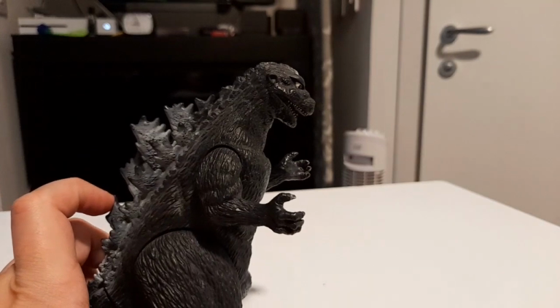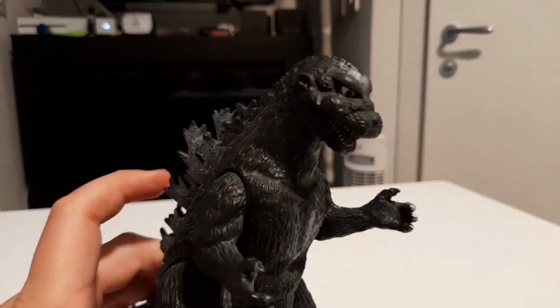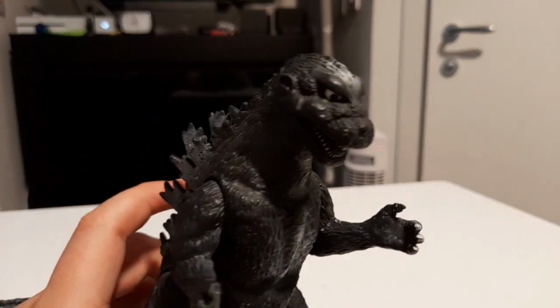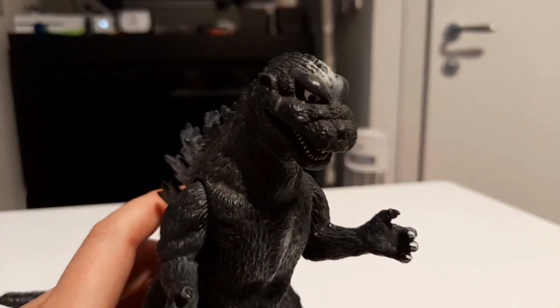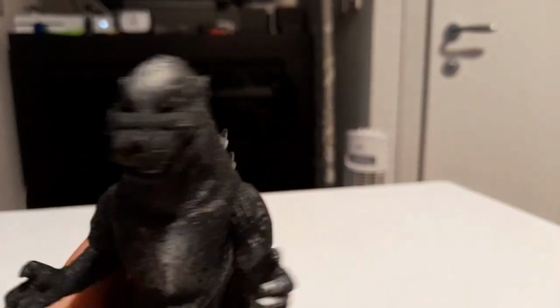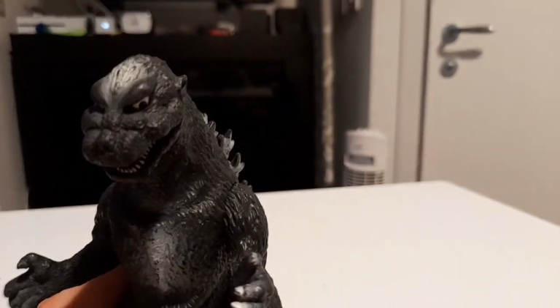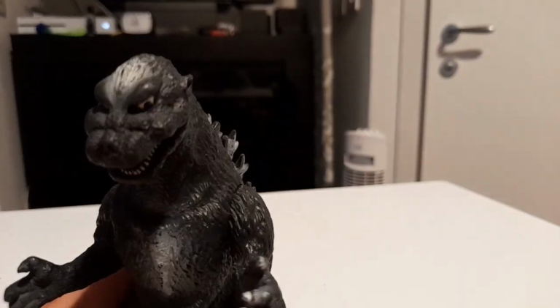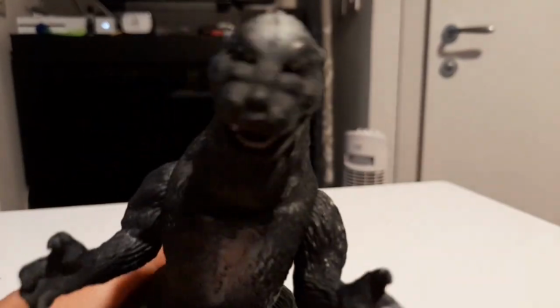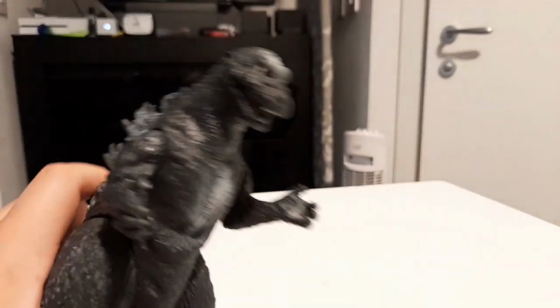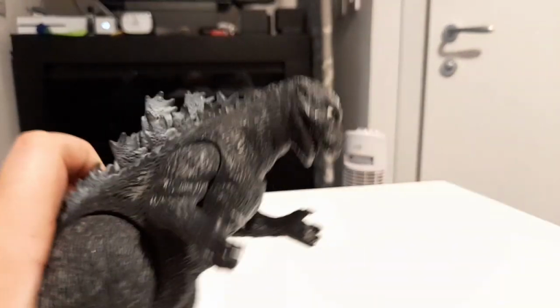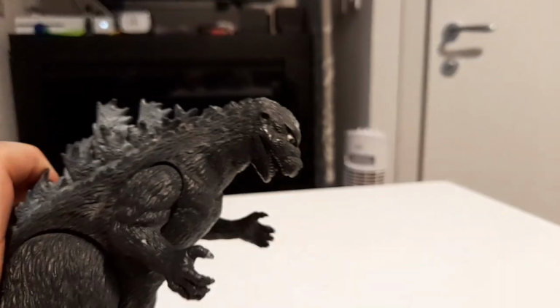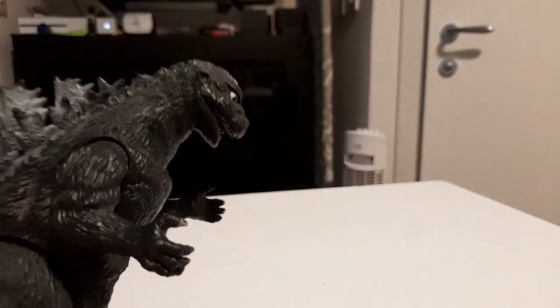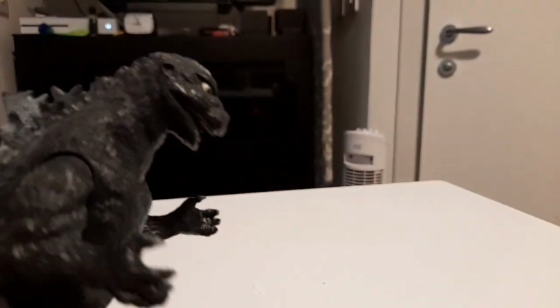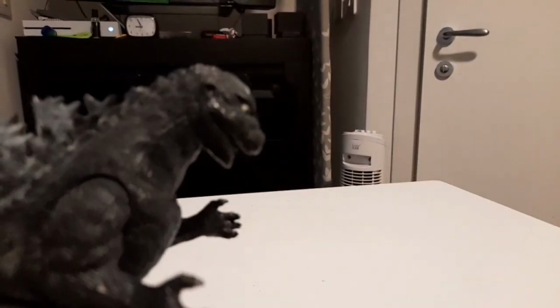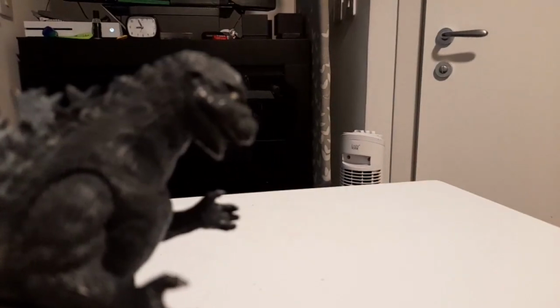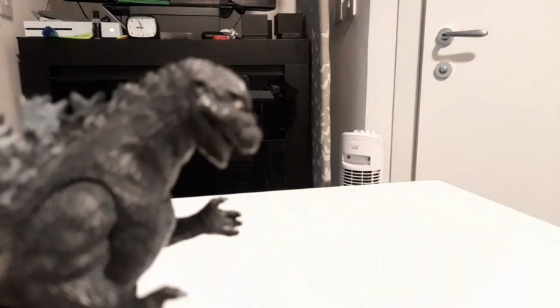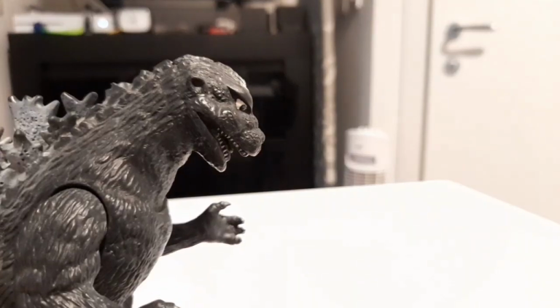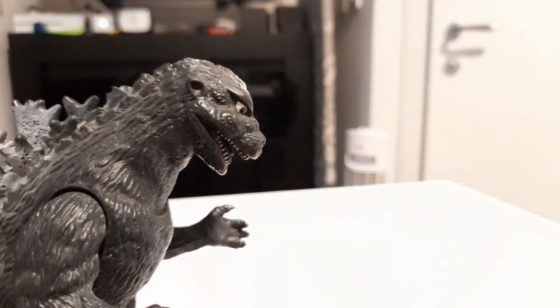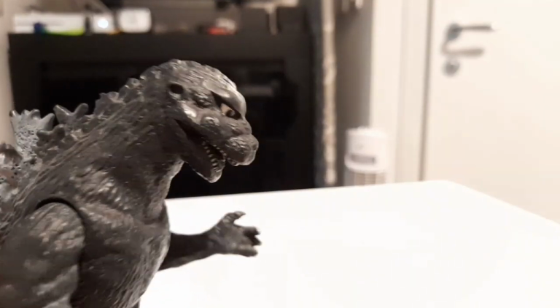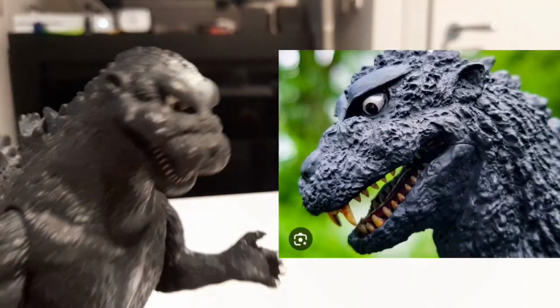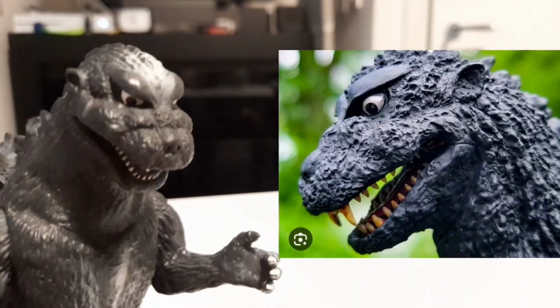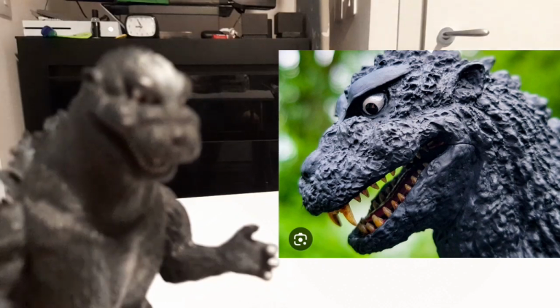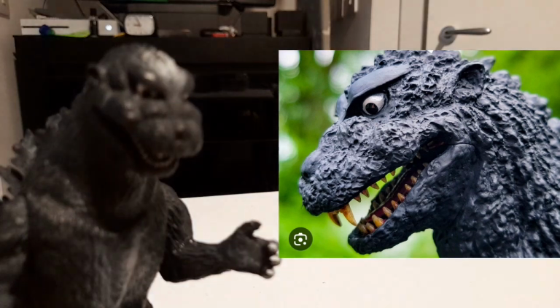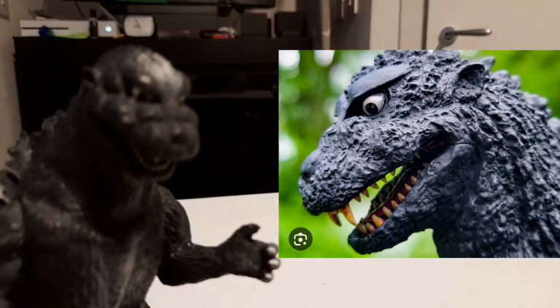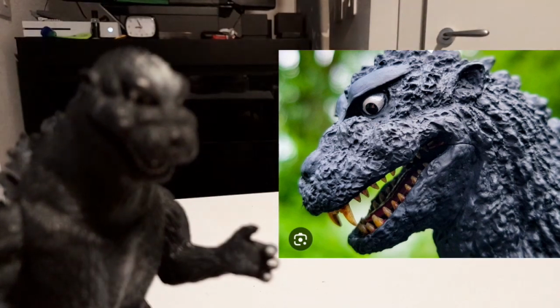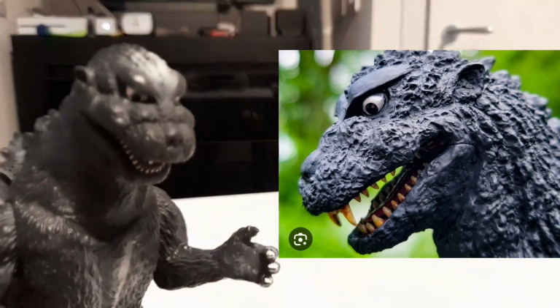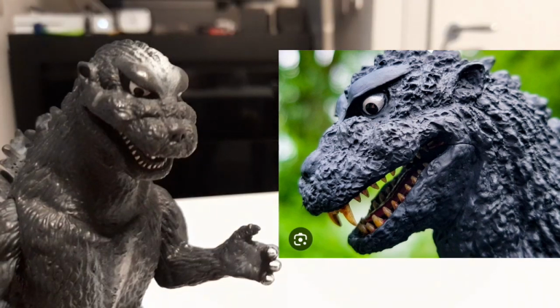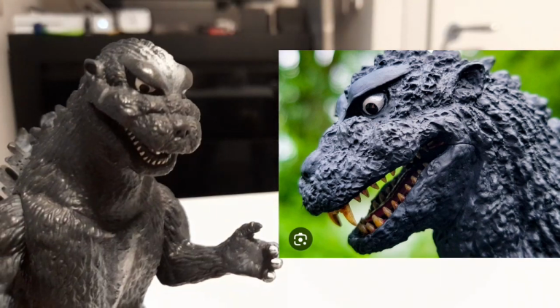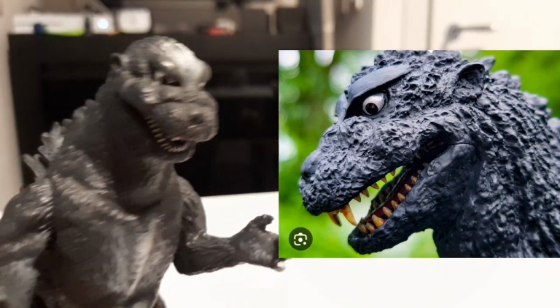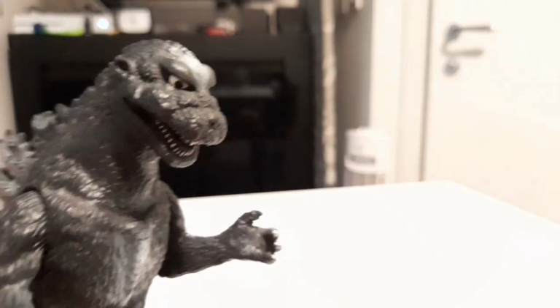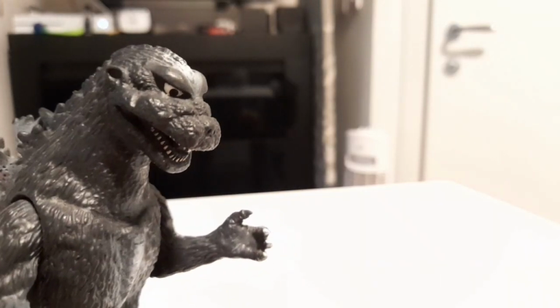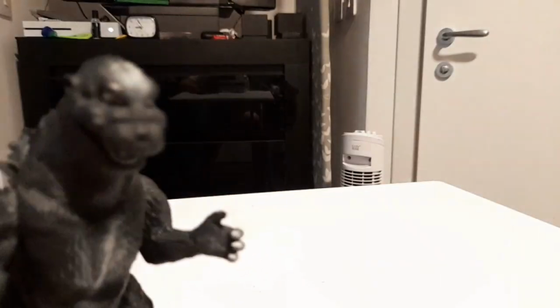The sculpt is very nice, especially for the head. It looks a lot like the actual film — I'll throw up an image. Yeah, very accurate.